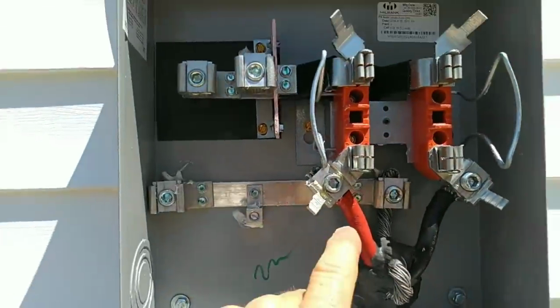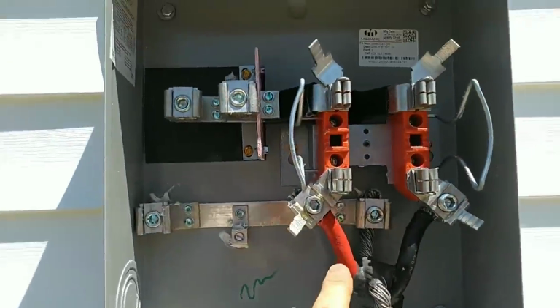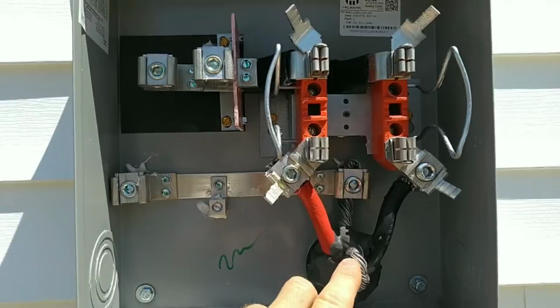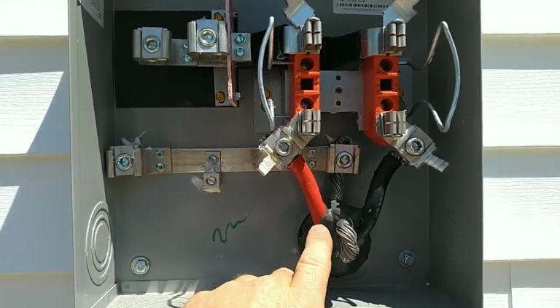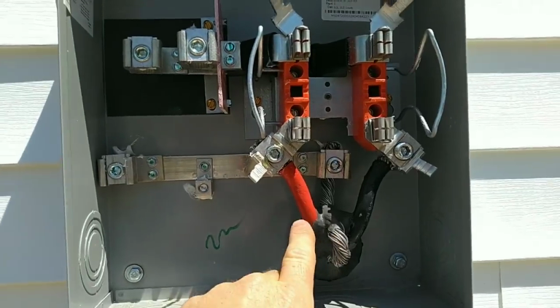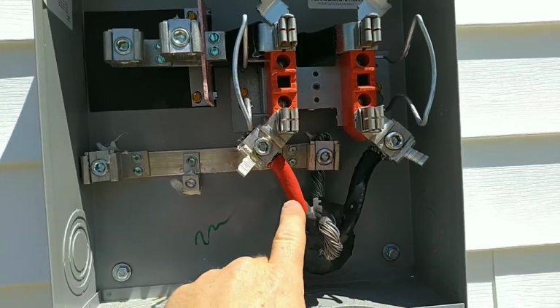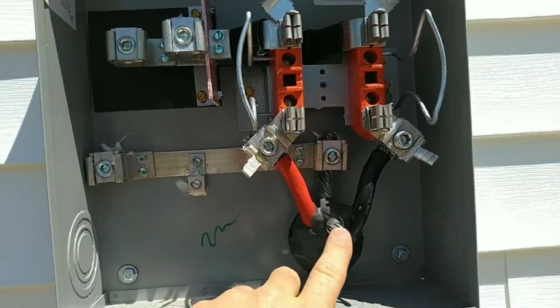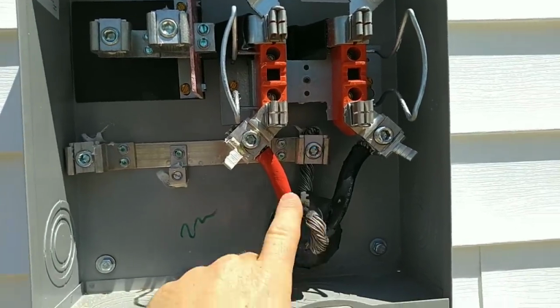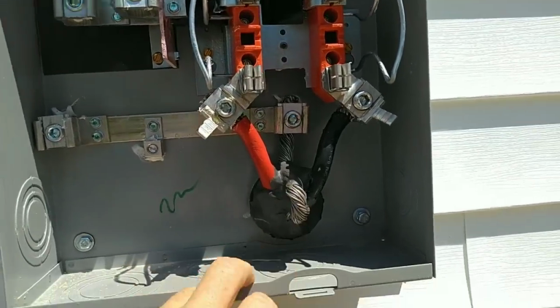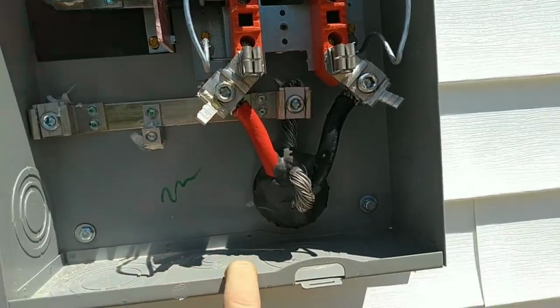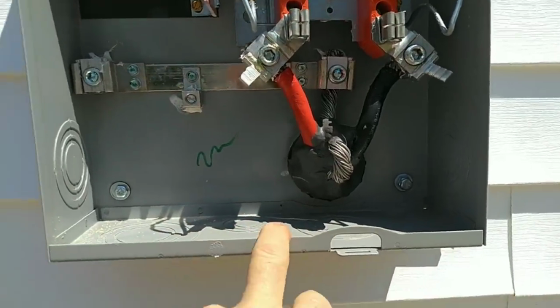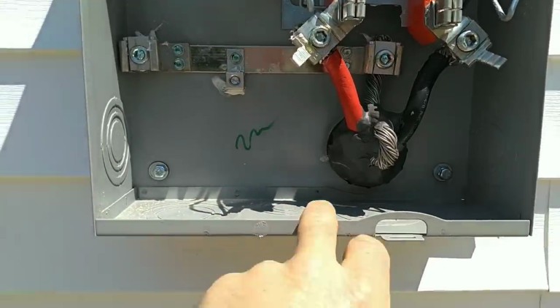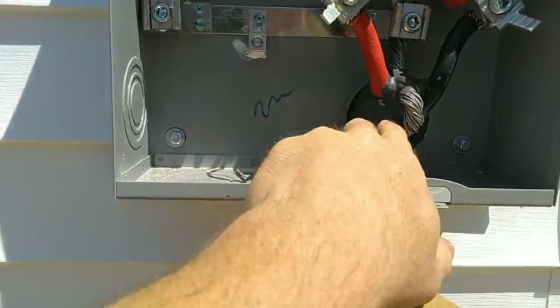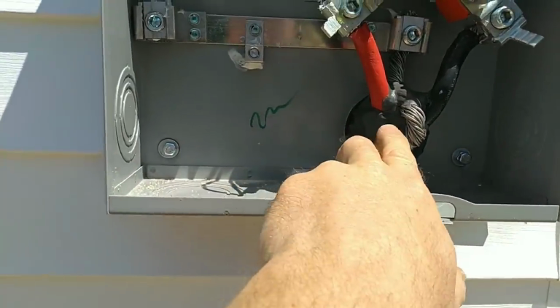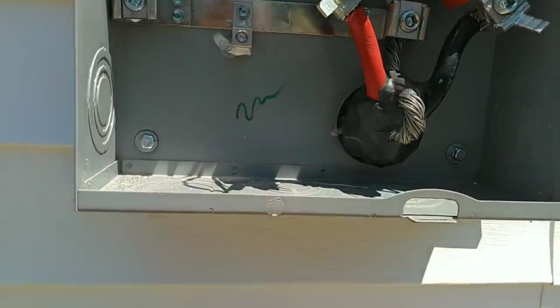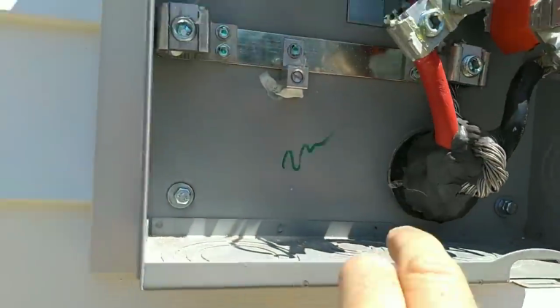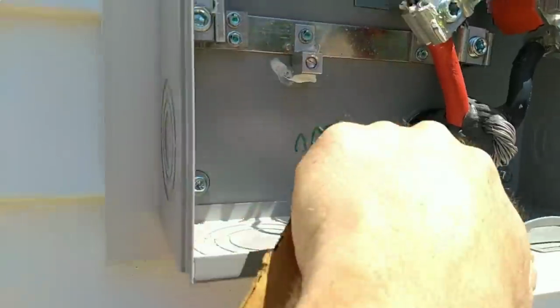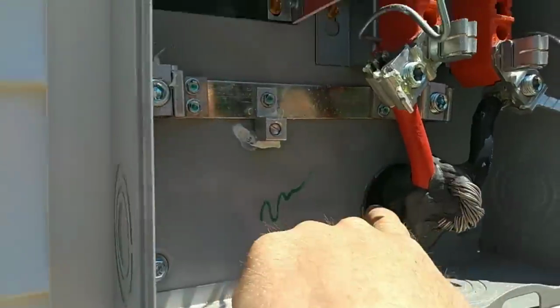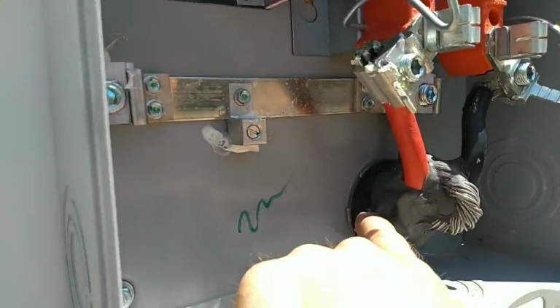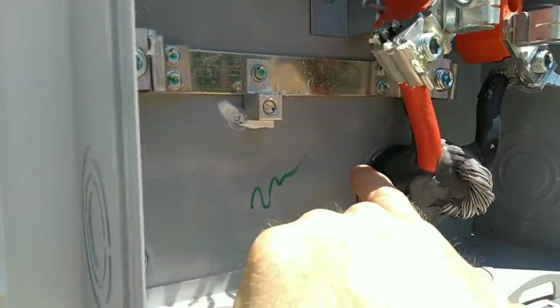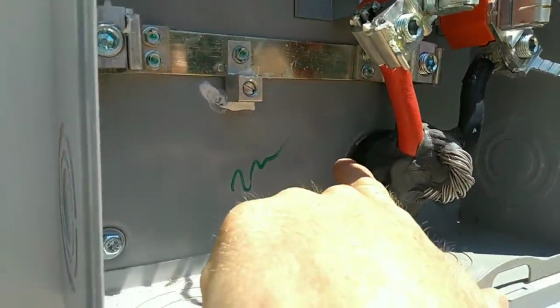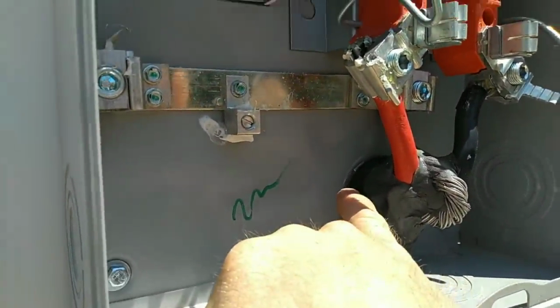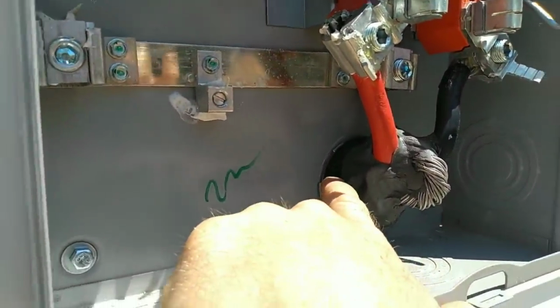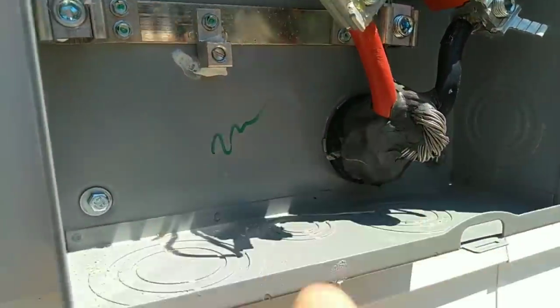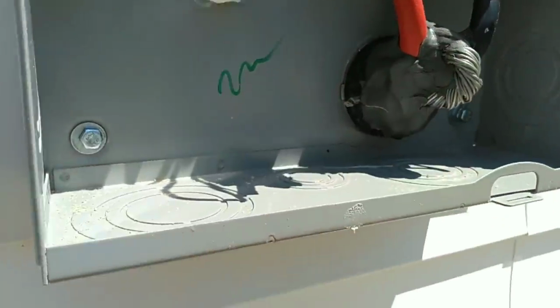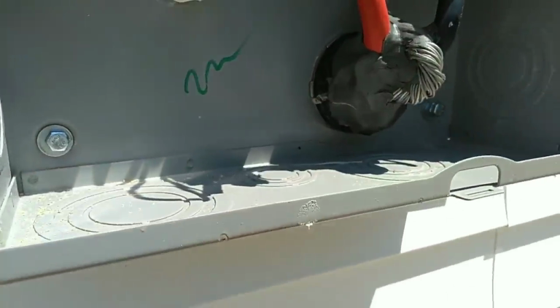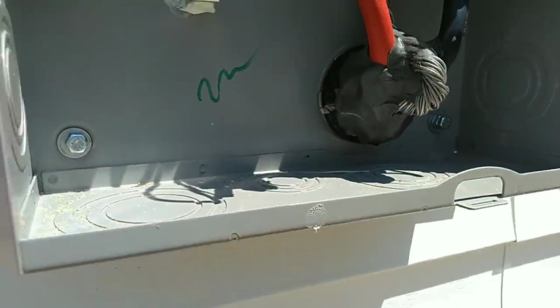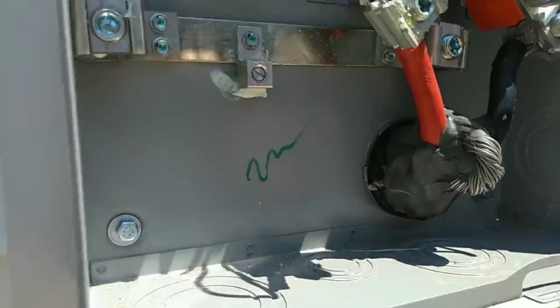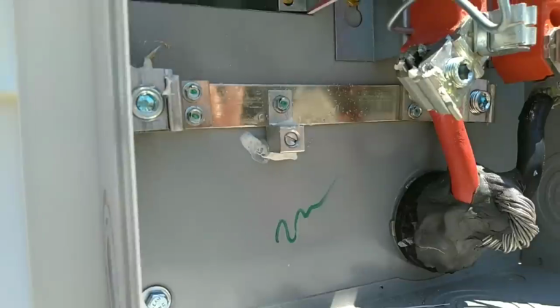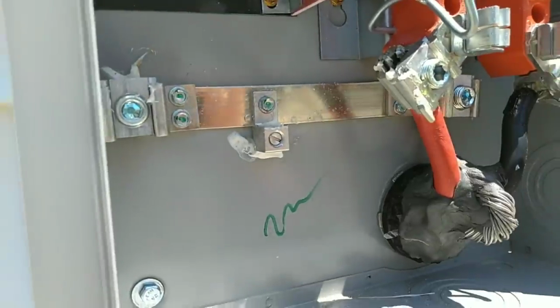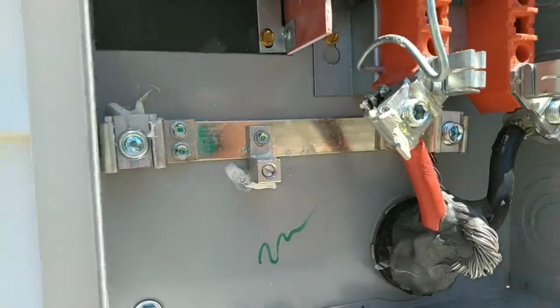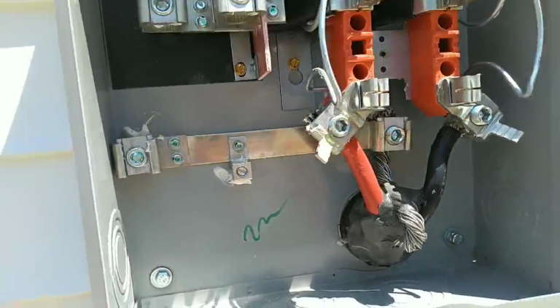Got our number-four aluminum coming in, sealed with duct seal, got a fiber bushing, a connector coming through, and a lock nut to hold it all in place.